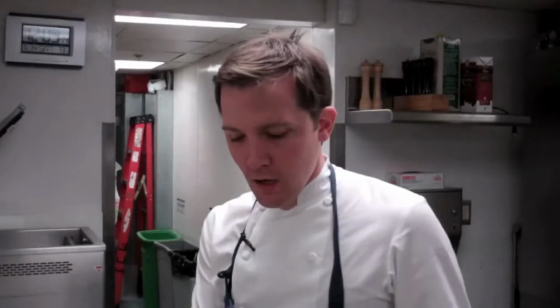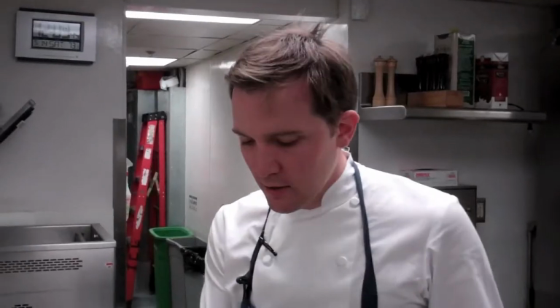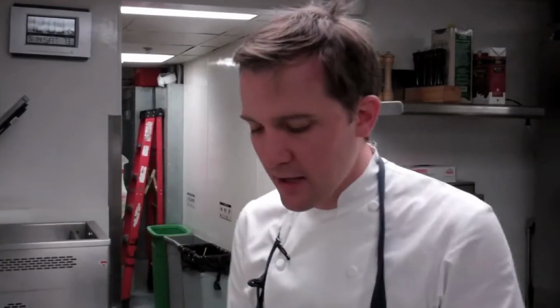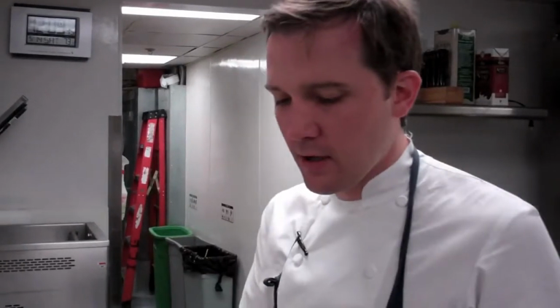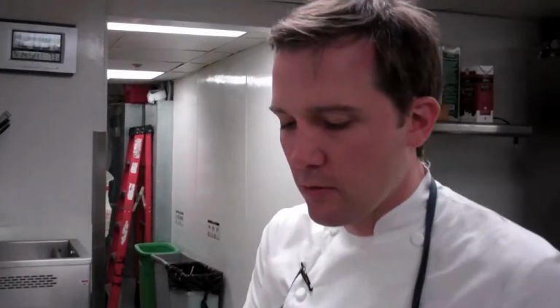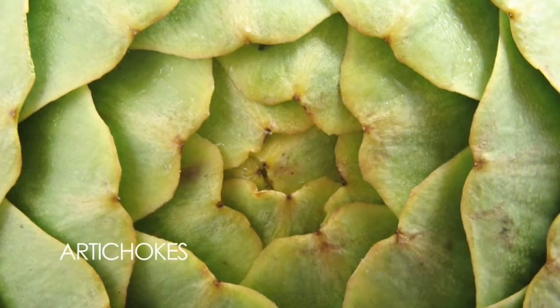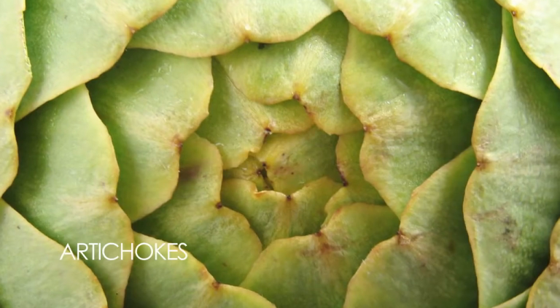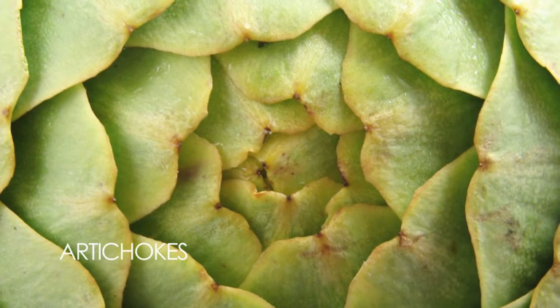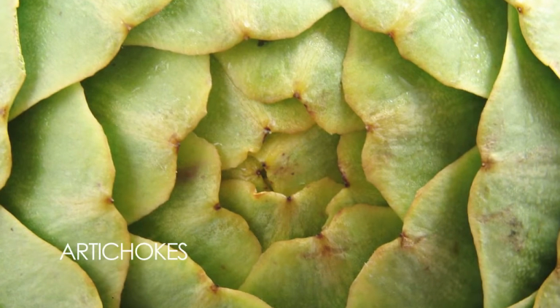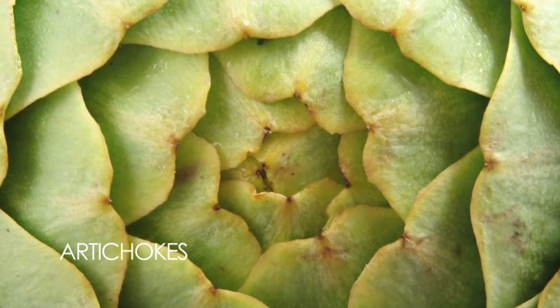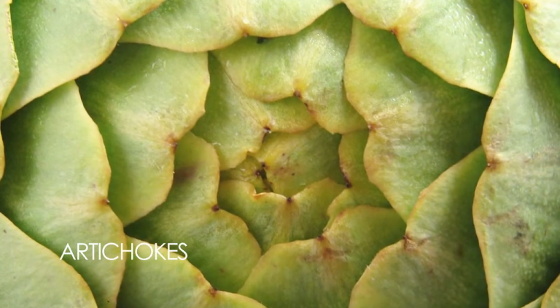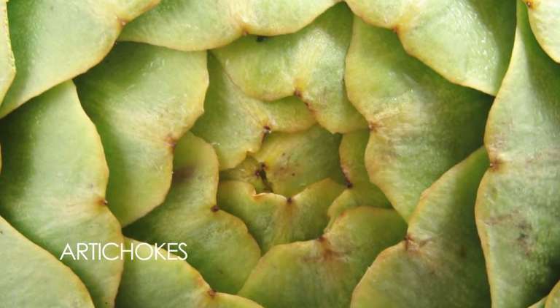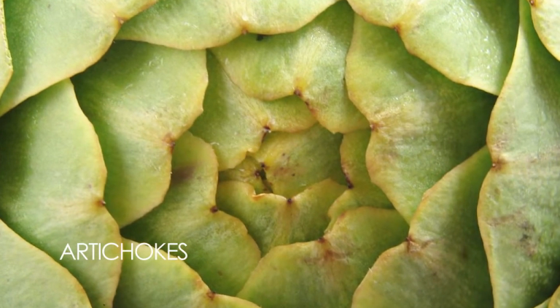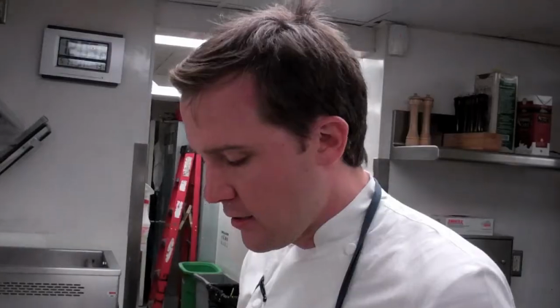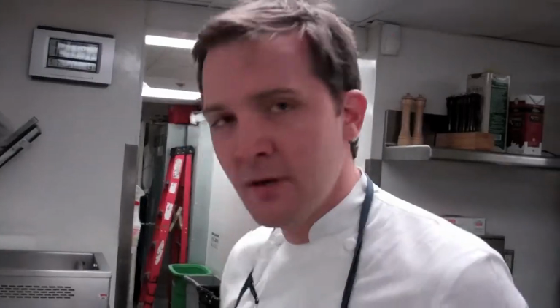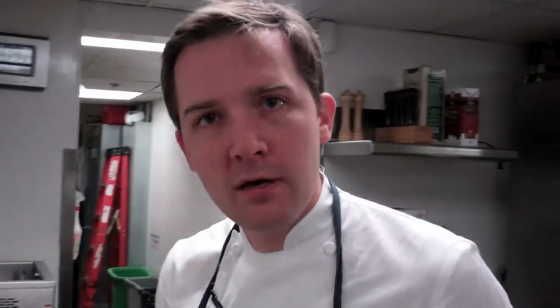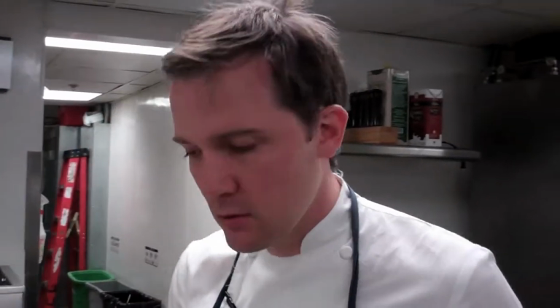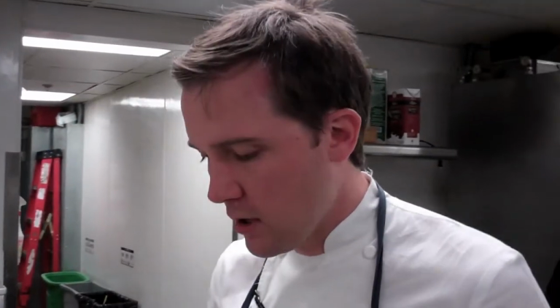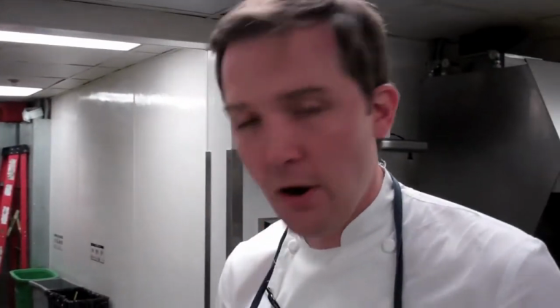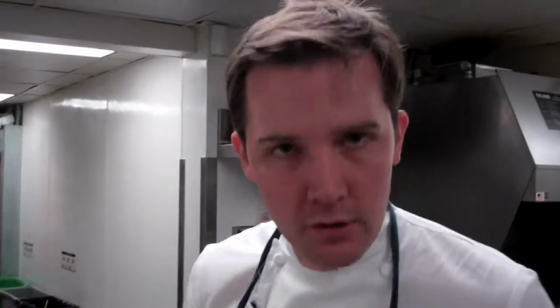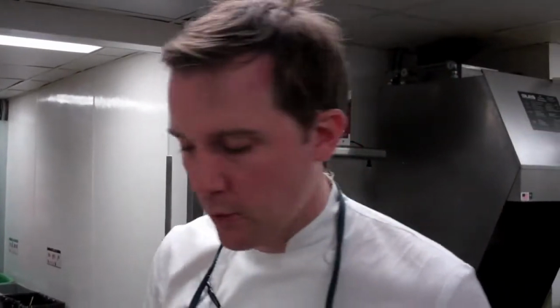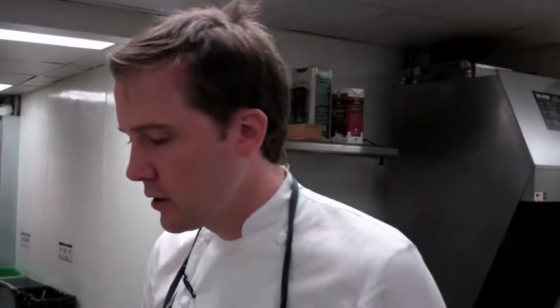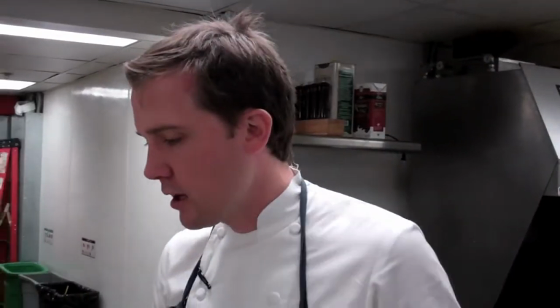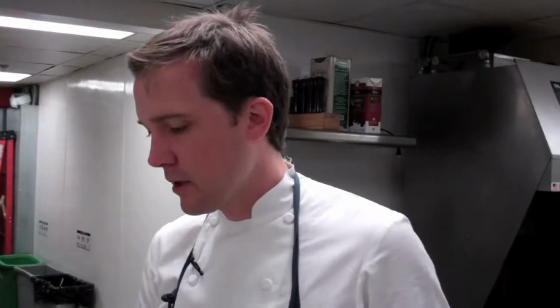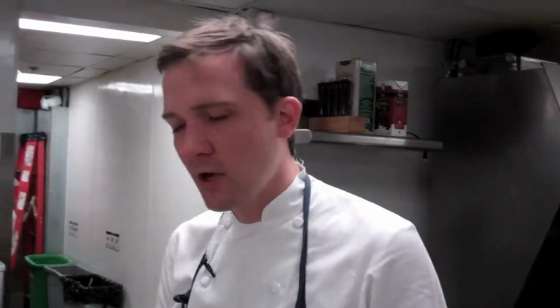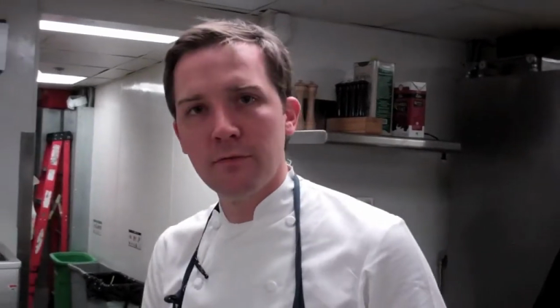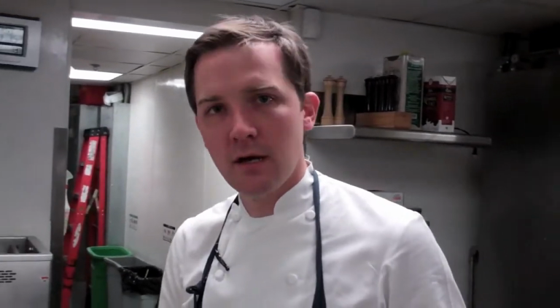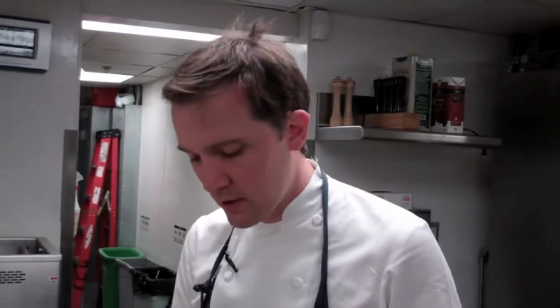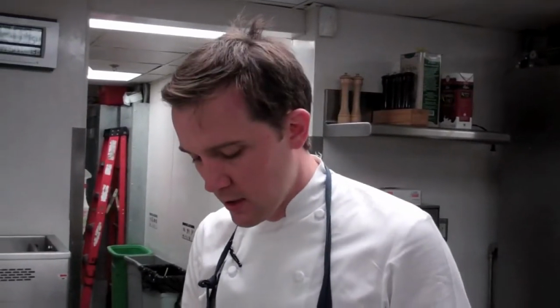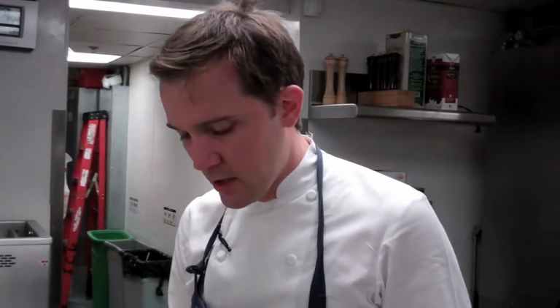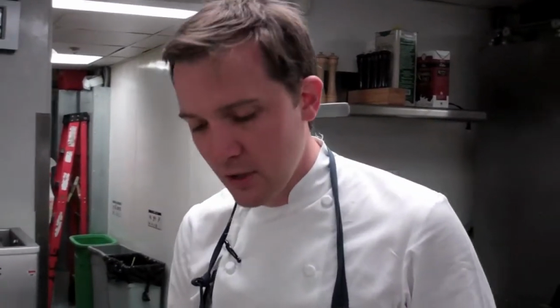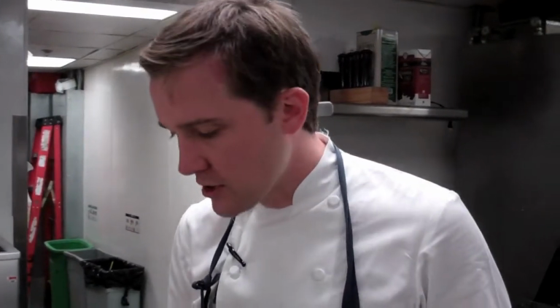Today let's talk about artichokes - cleaning and cooking them. There are many, many ways to prepare an artichoke. I'll show you a couple of different methods that we use here at the restaurant.